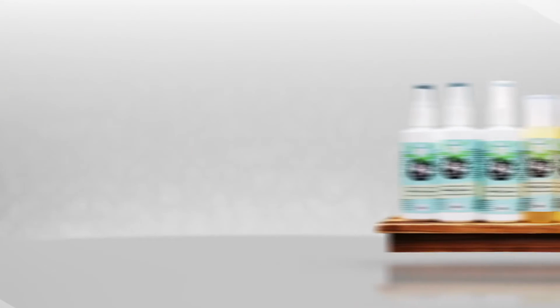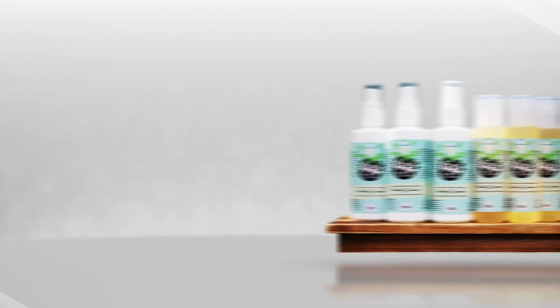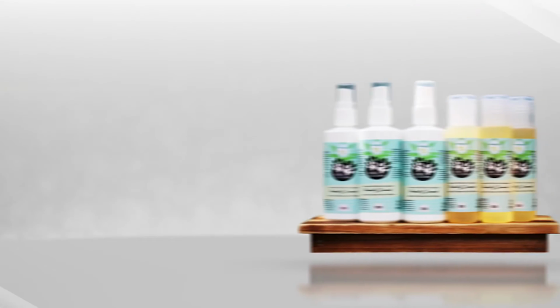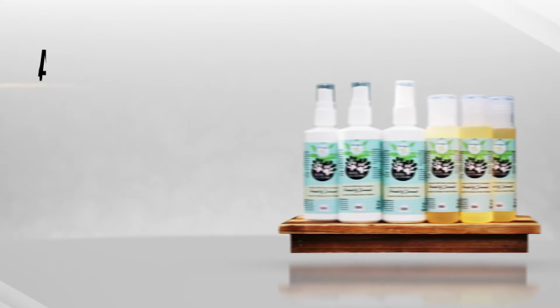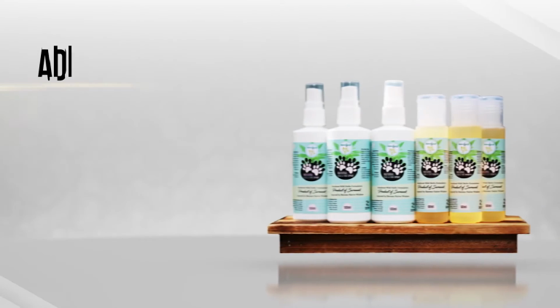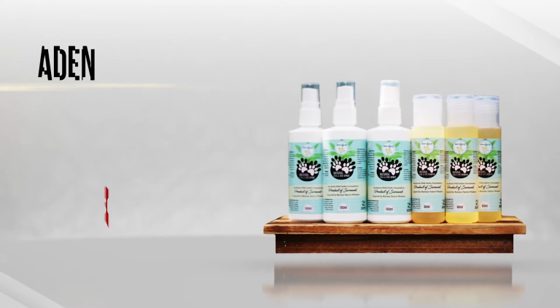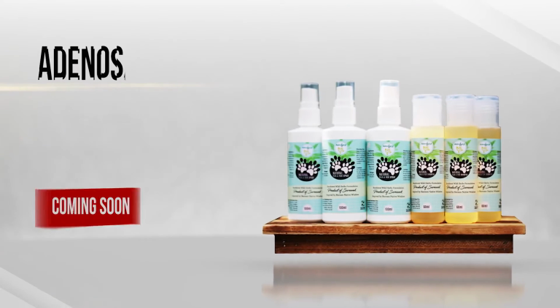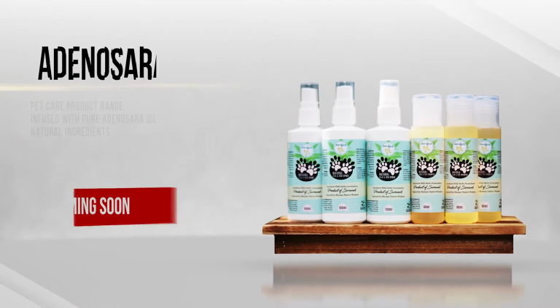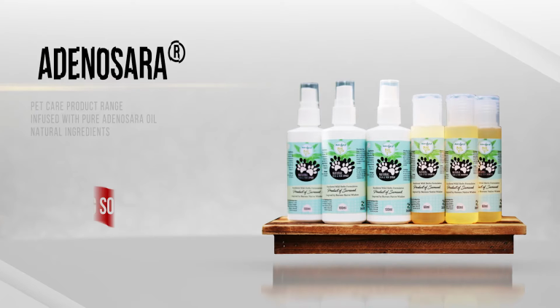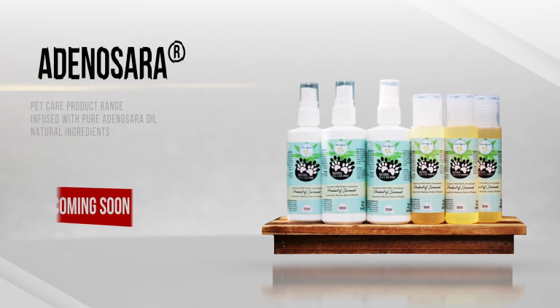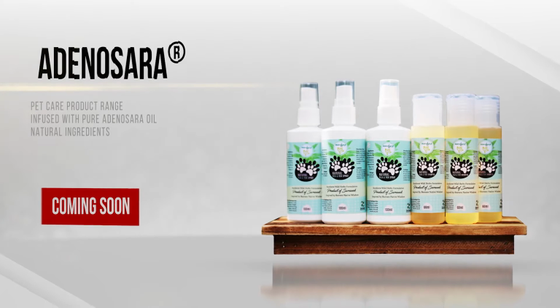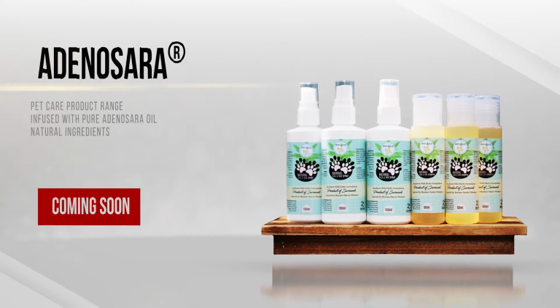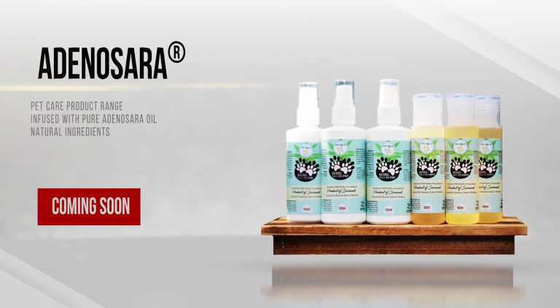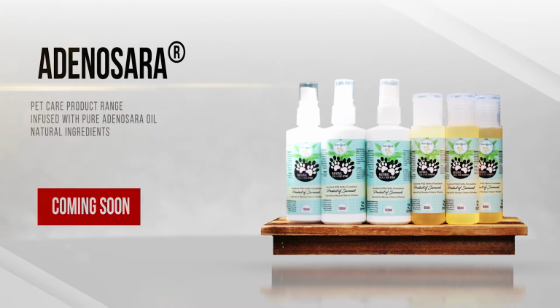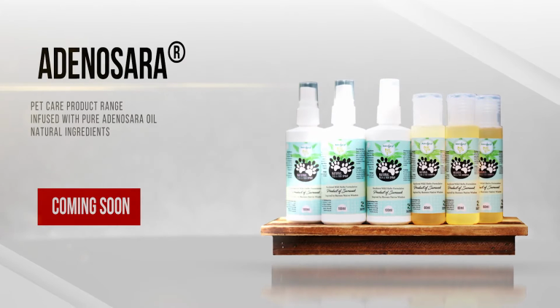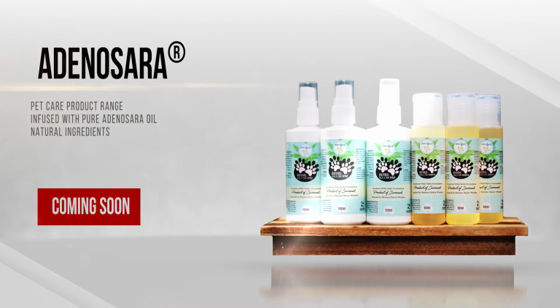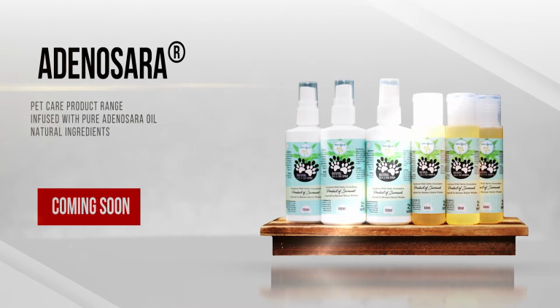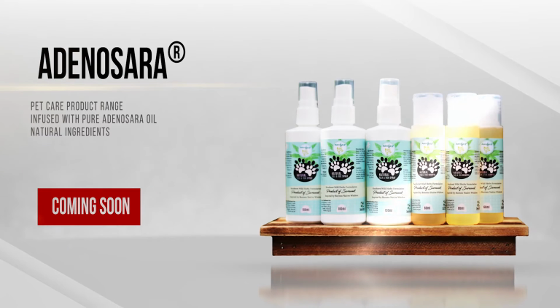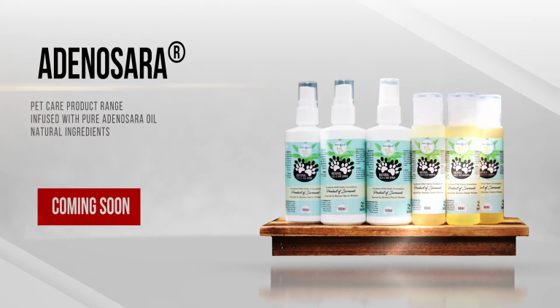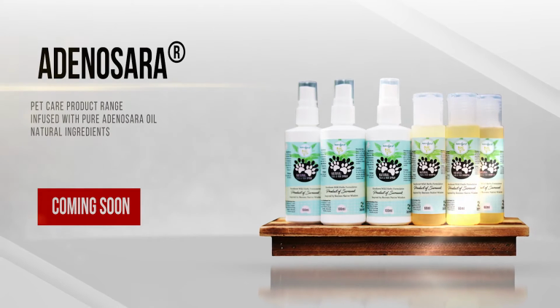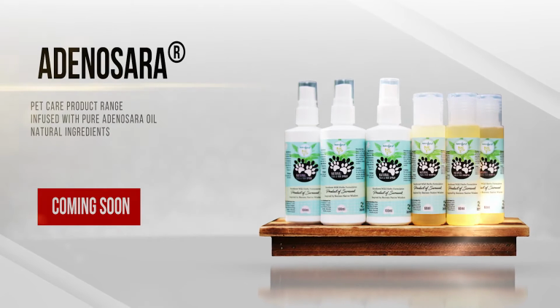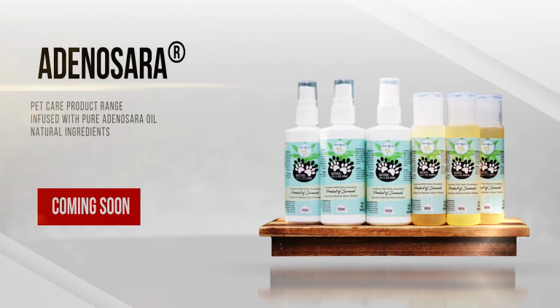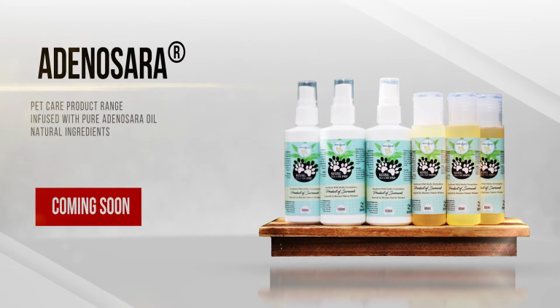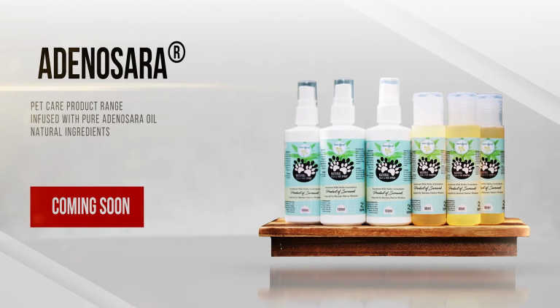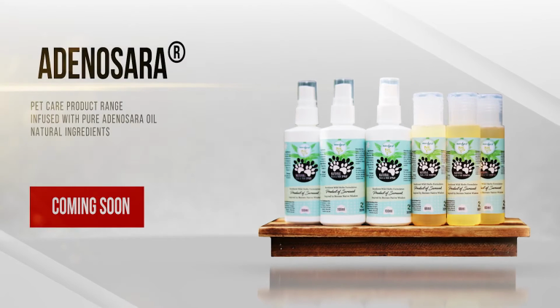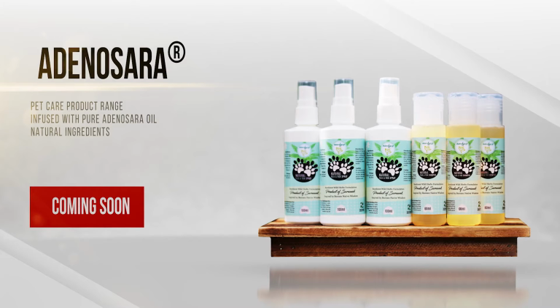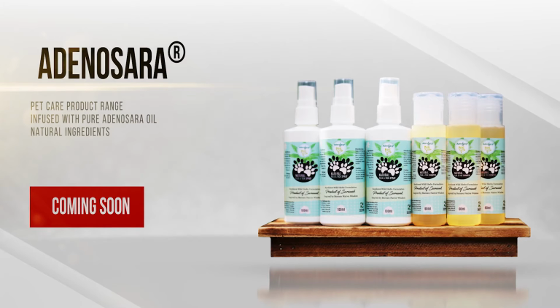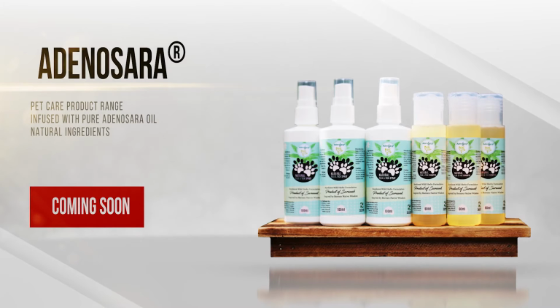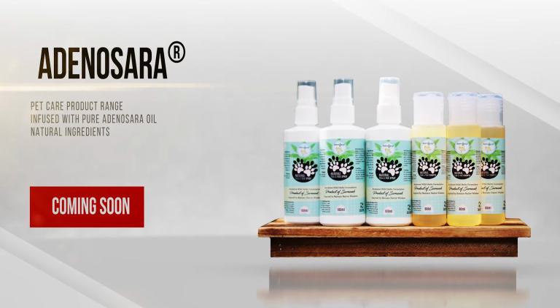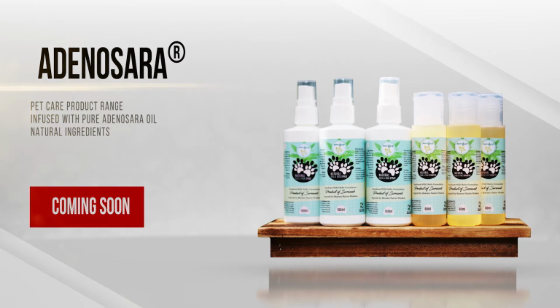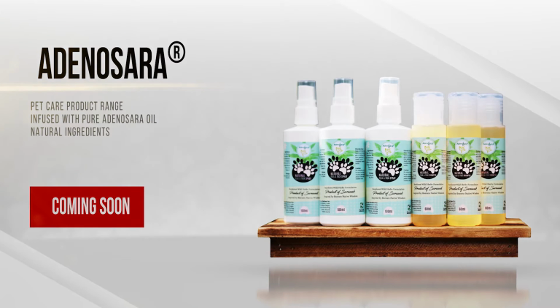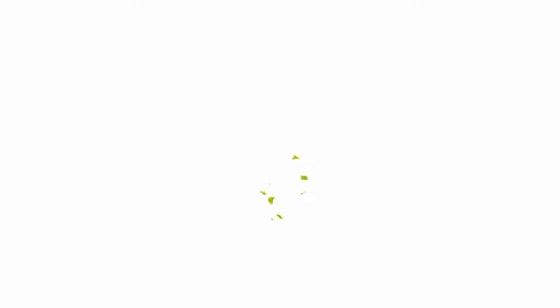SBC, together with the participating Bidaeo and Iban communities, is excited to launch the first line of products resulting from this collaborative effort: the Adino Sara Pet product range.